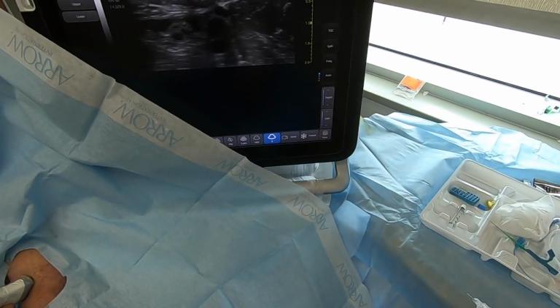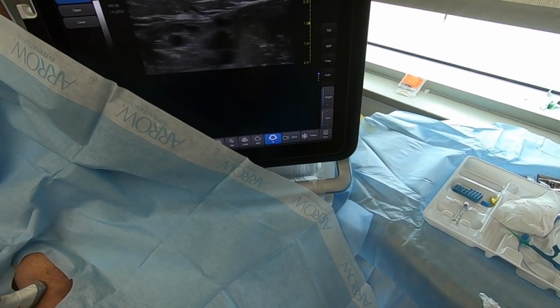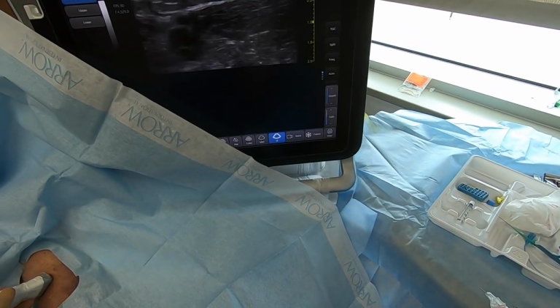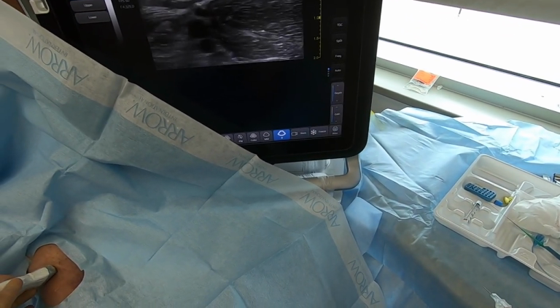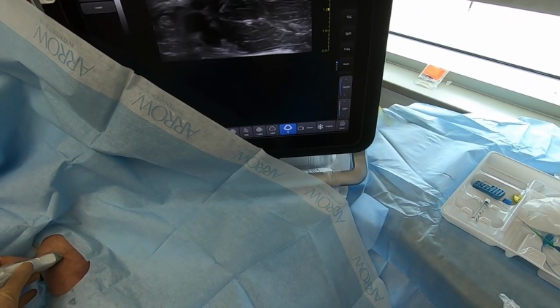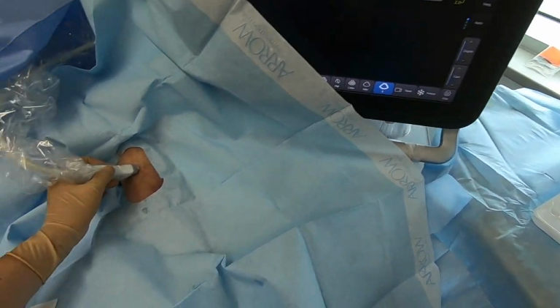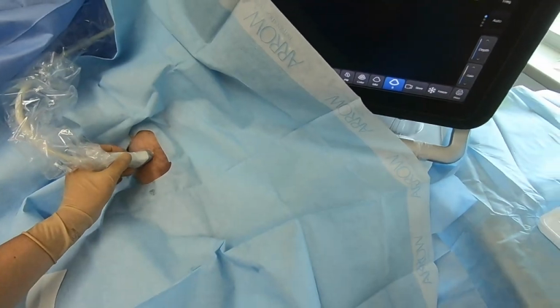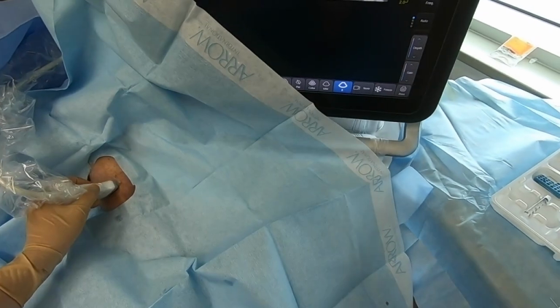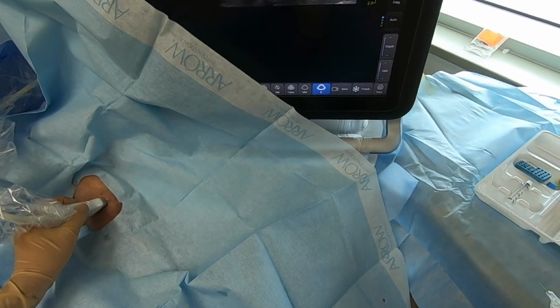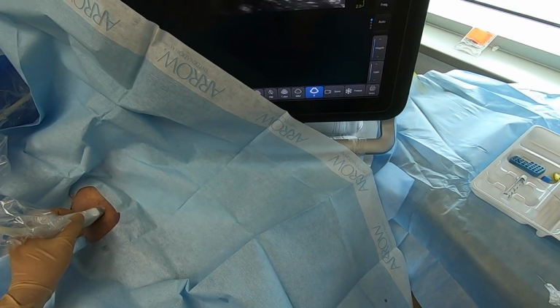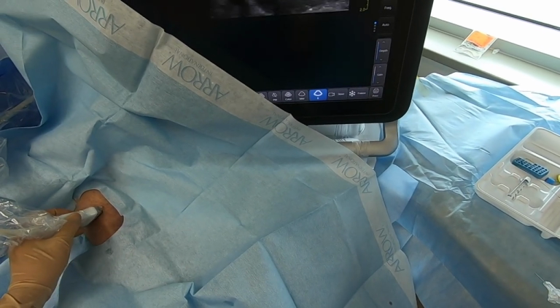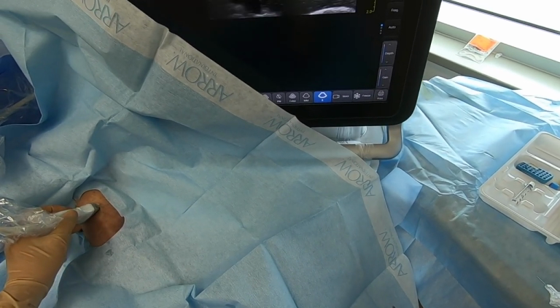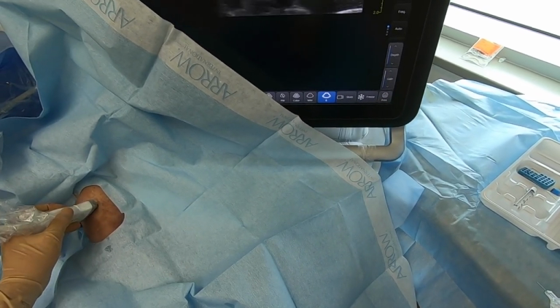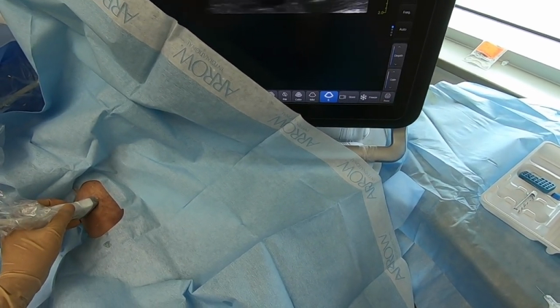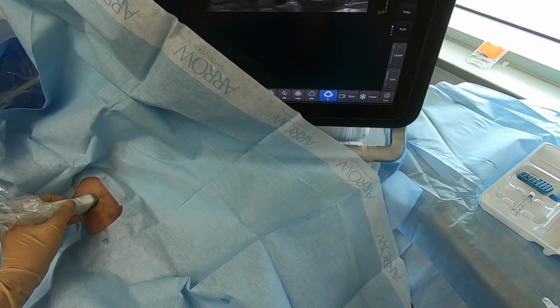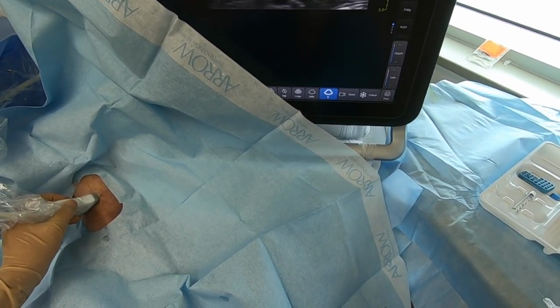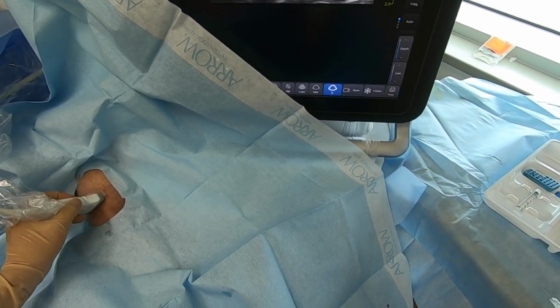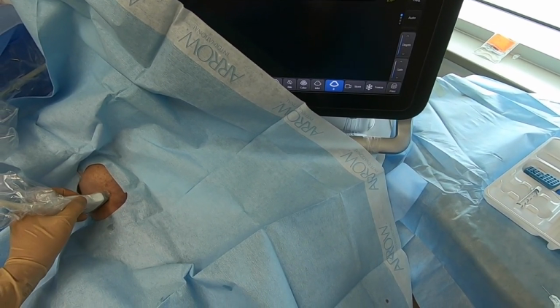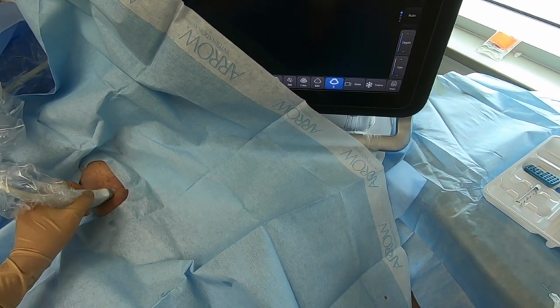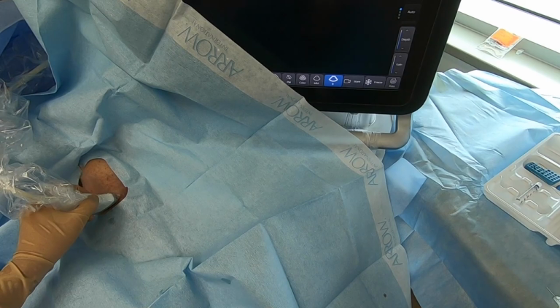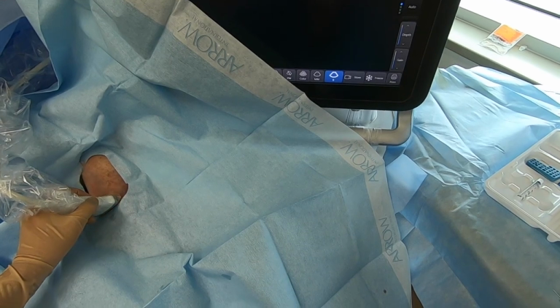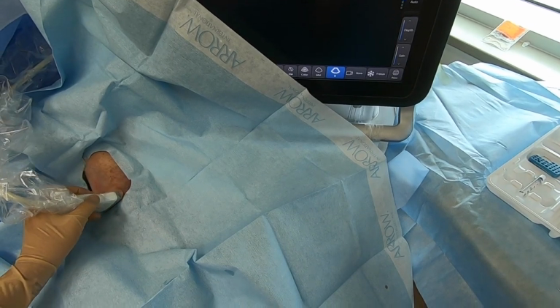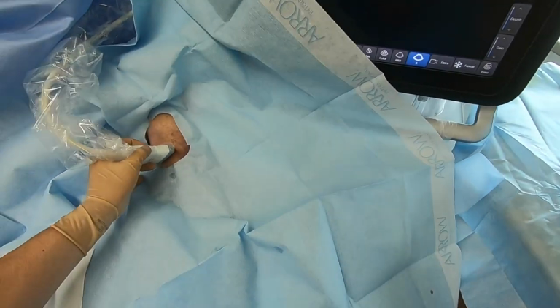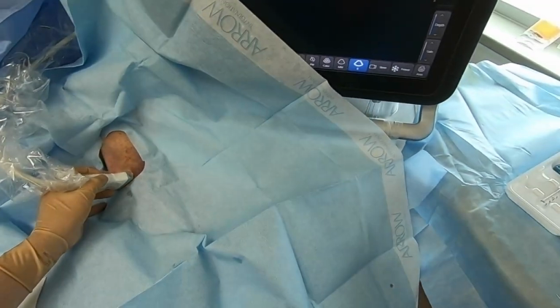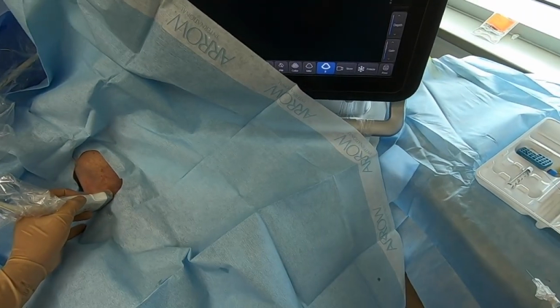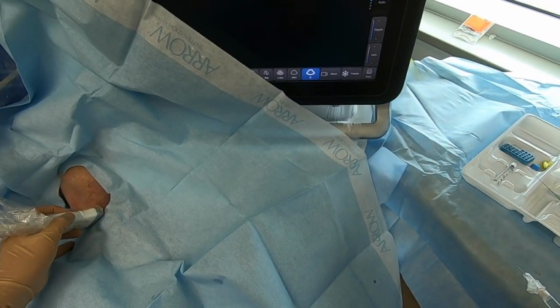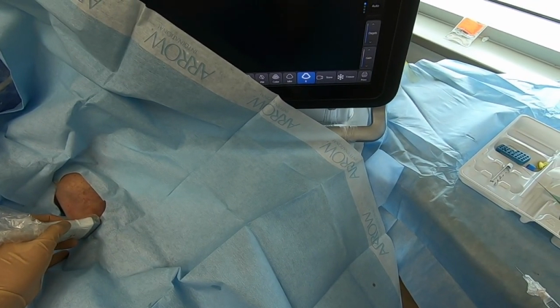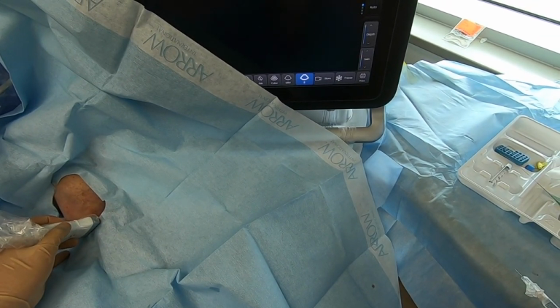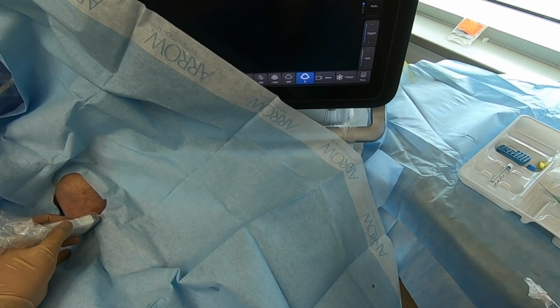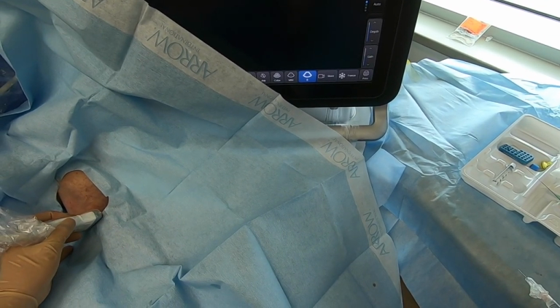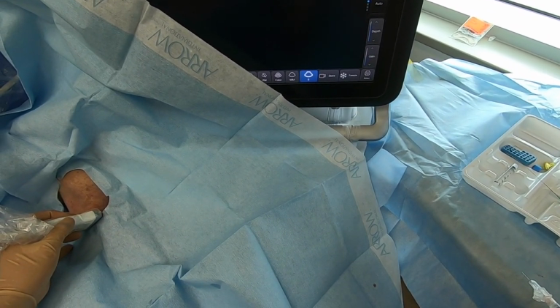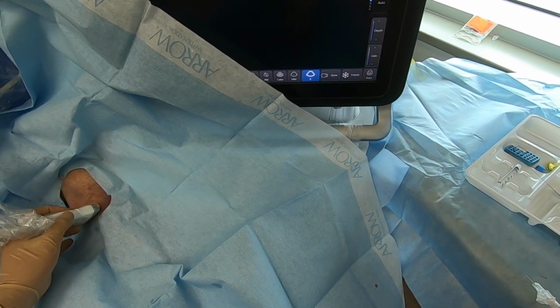These are going to be placed in one of the arm veins. Typically we'll start with a basilic, but the brachial is also viable and that's what we're using today. You can try the cephalic — it usually looks good, but tends to be hard to access.